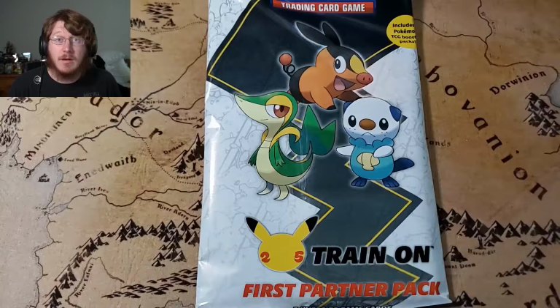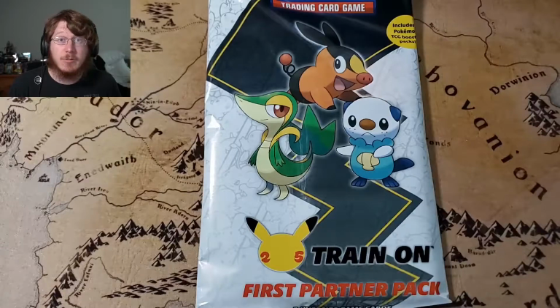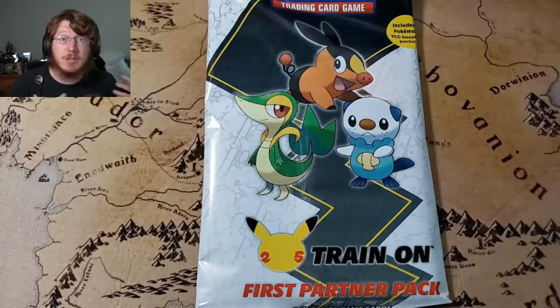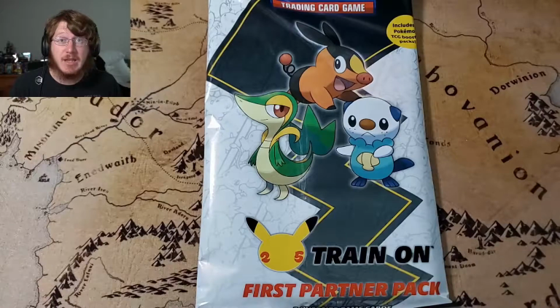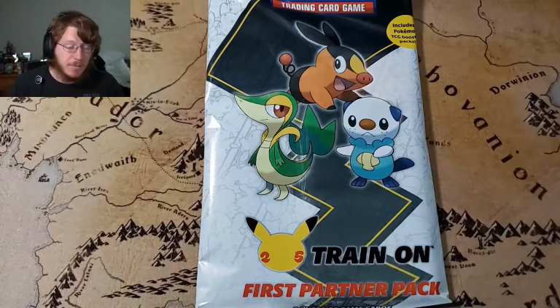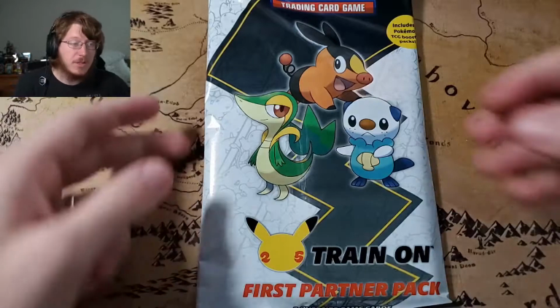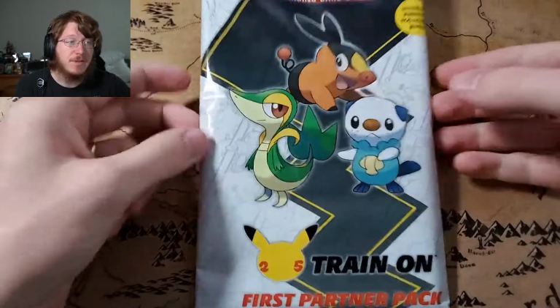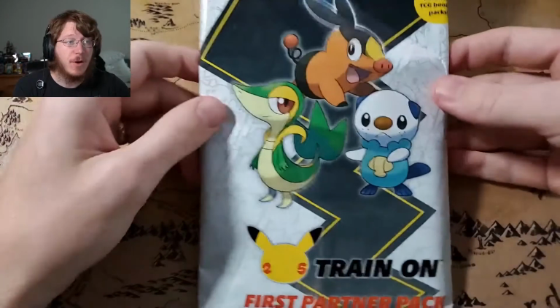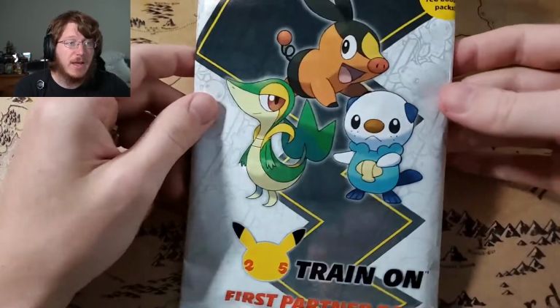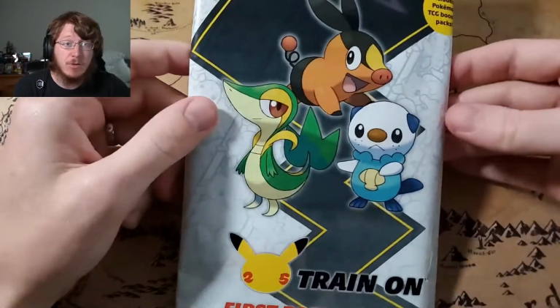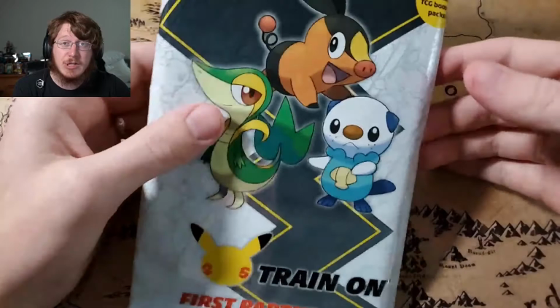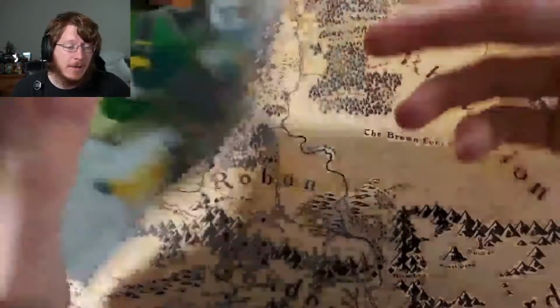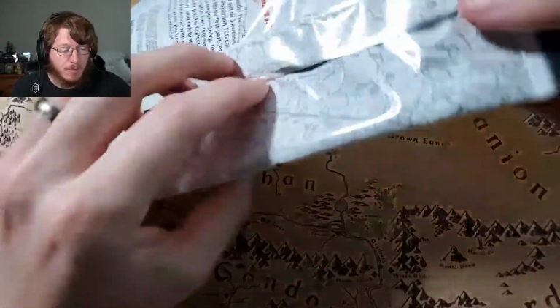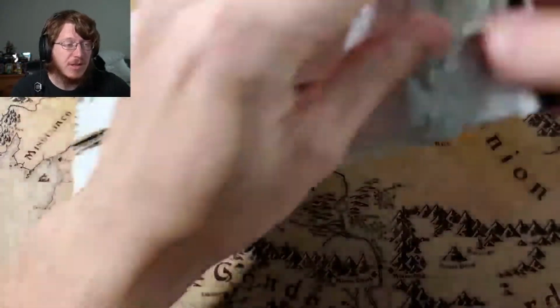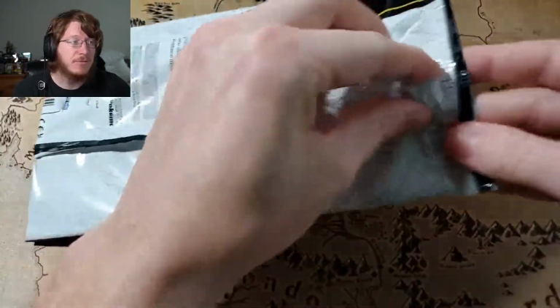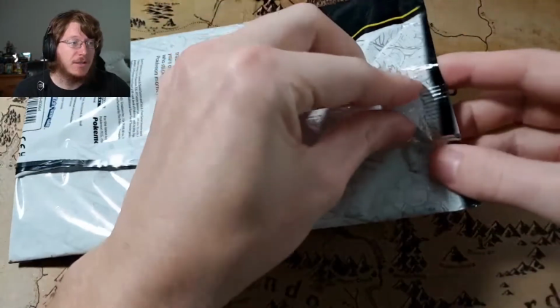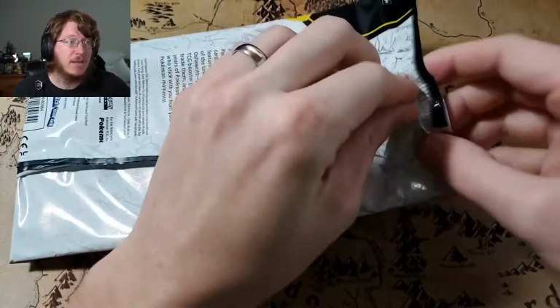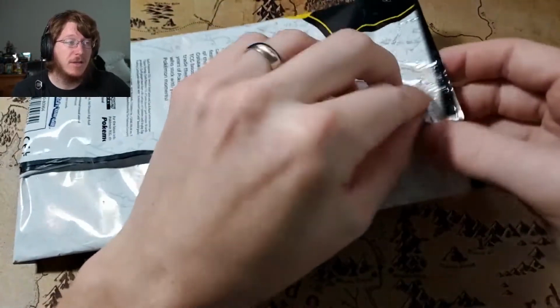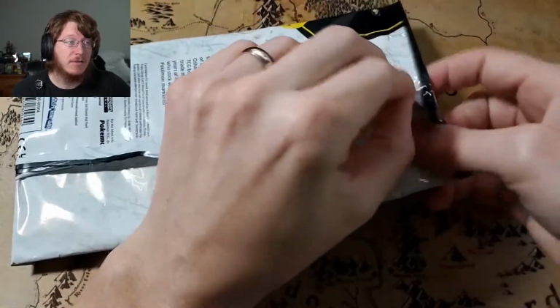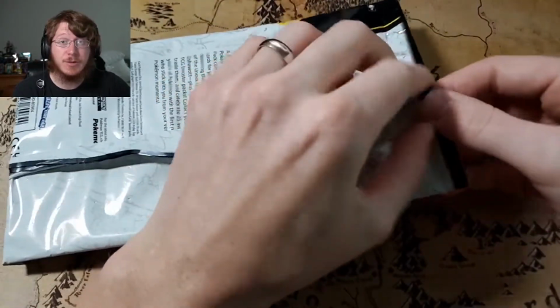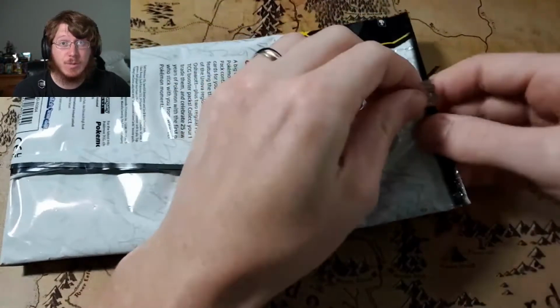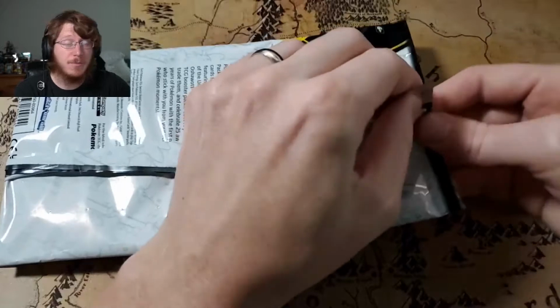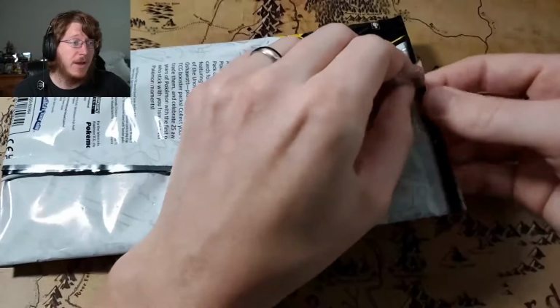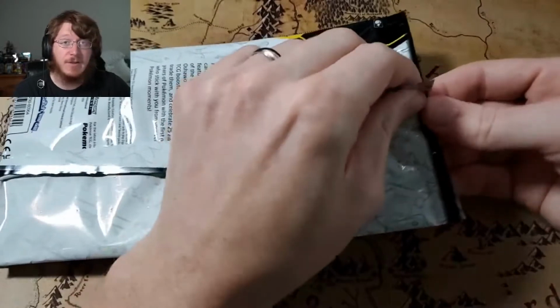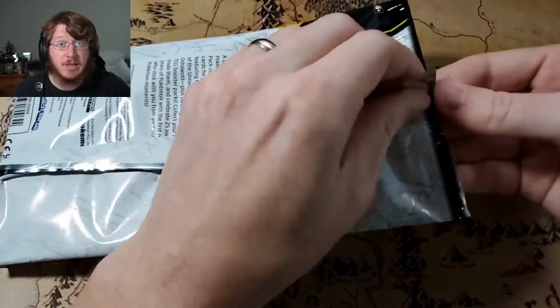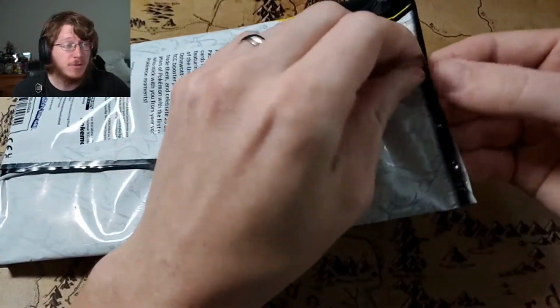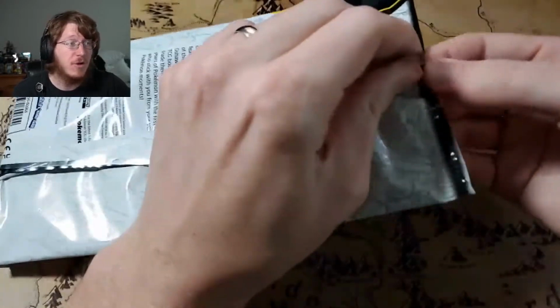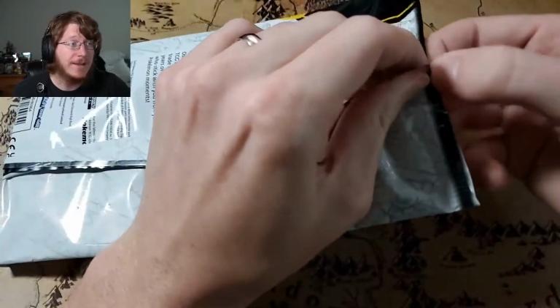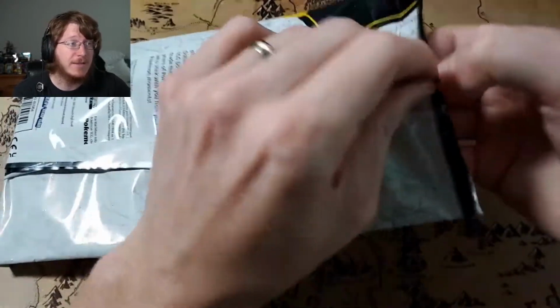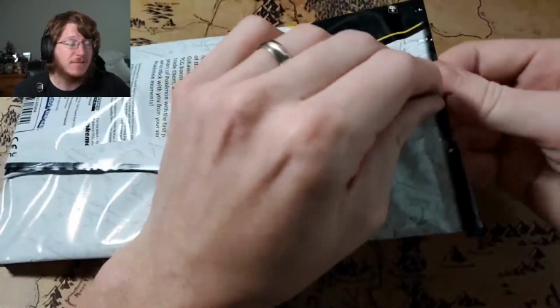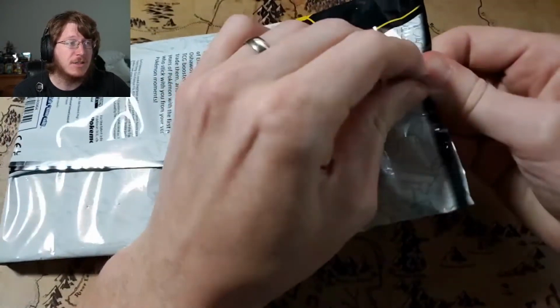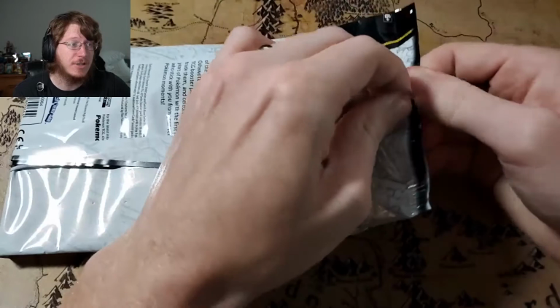Hello everyone, and welcome to the Shenanigans. Today we are opening up the first partner pack for the Unova region. We were just able to find a Kalos region one as well. Still have not found the Alolan one, so hopefully I can get my hands on that to finish the collection out.